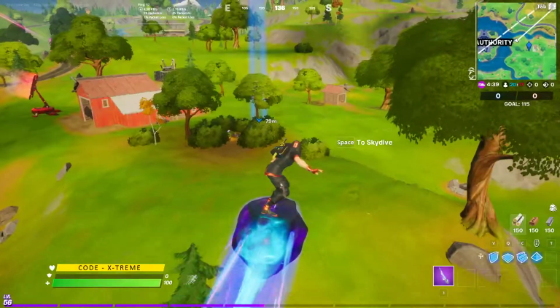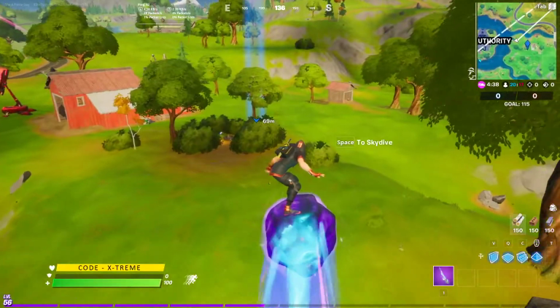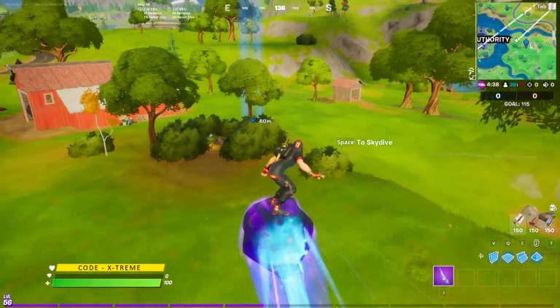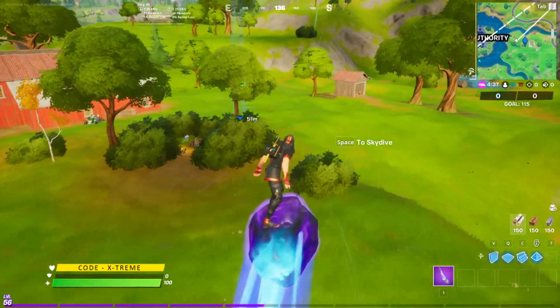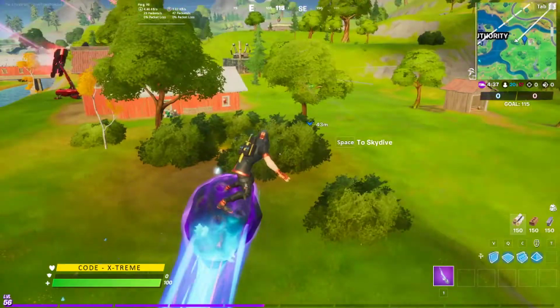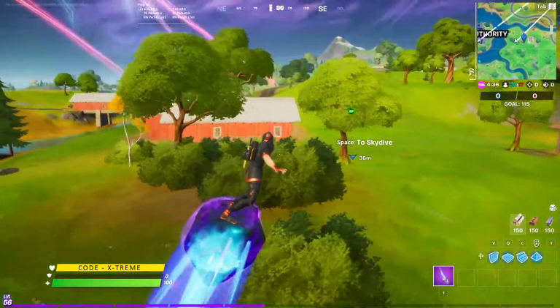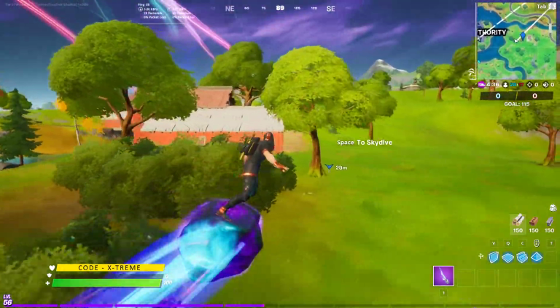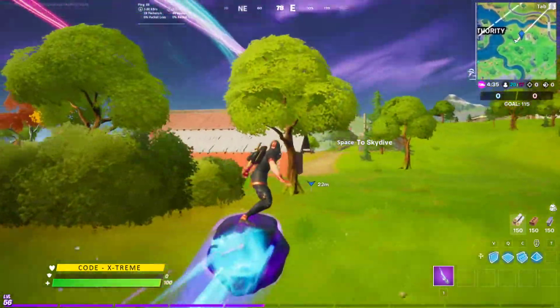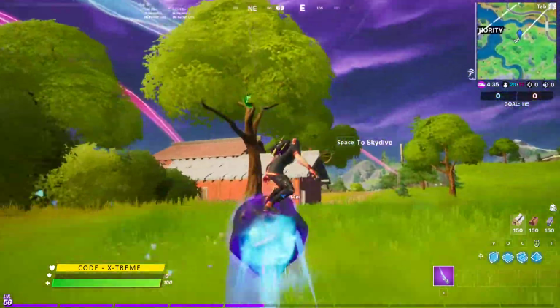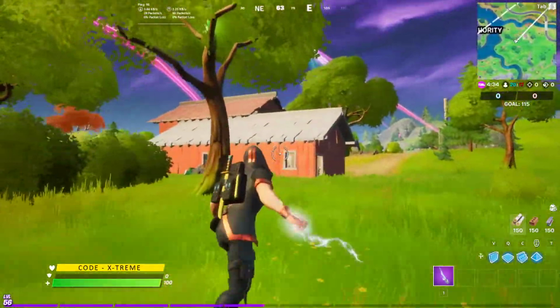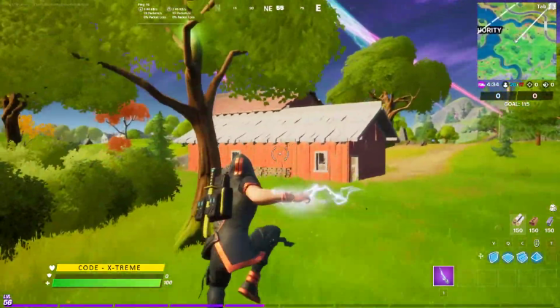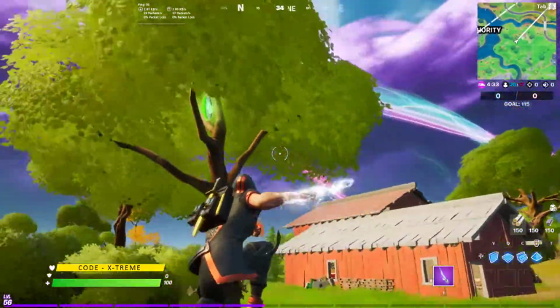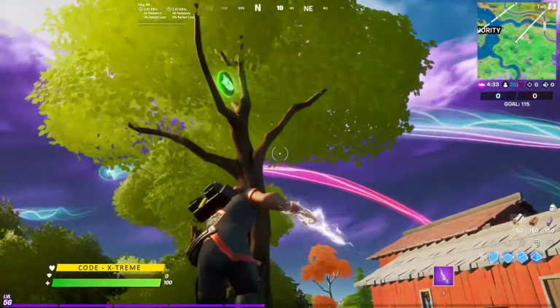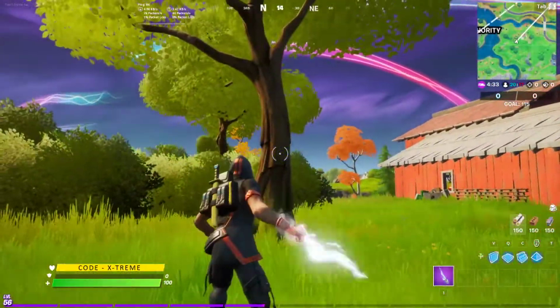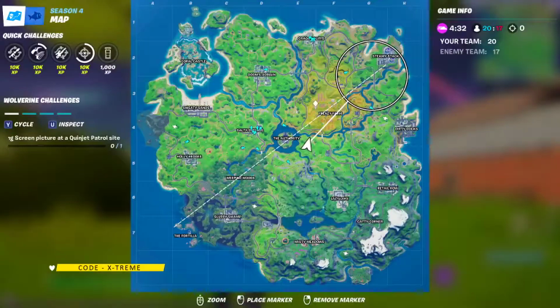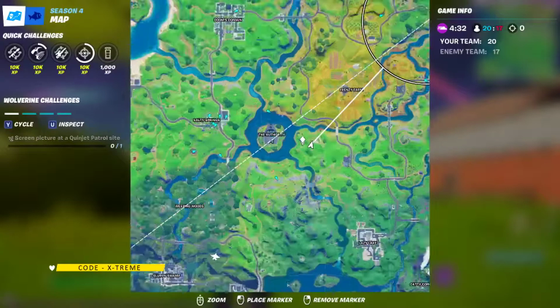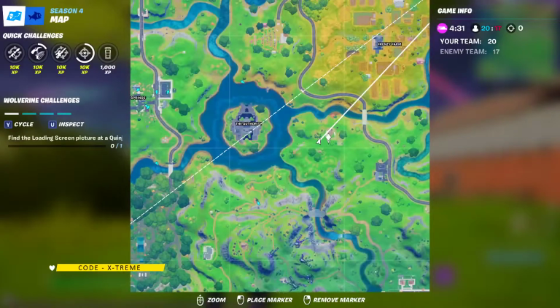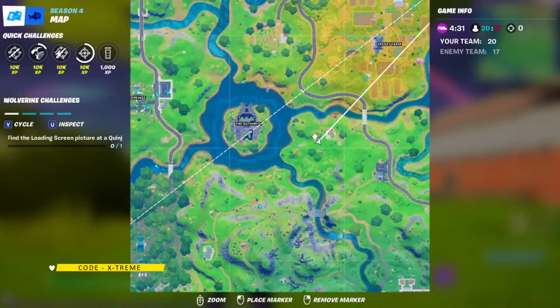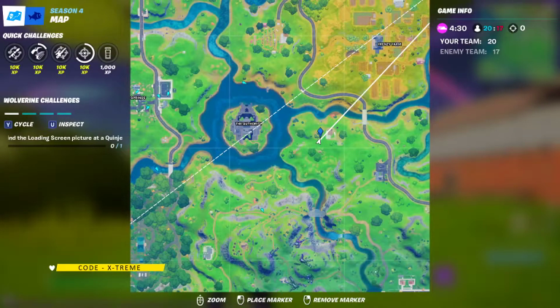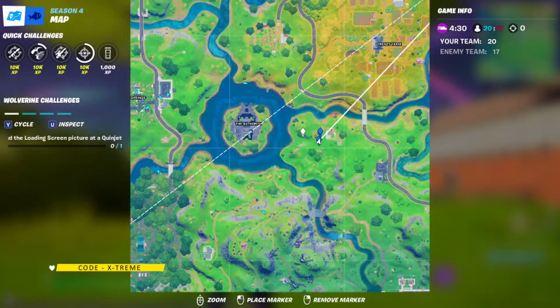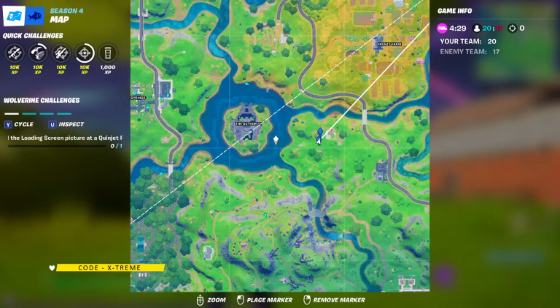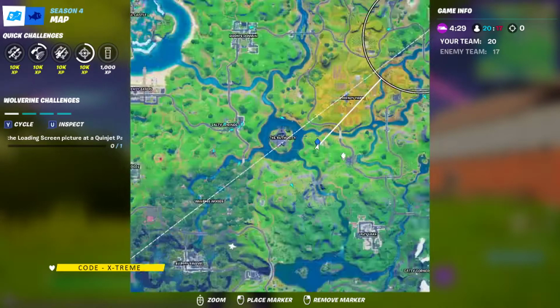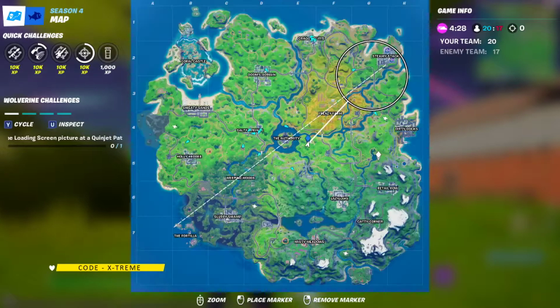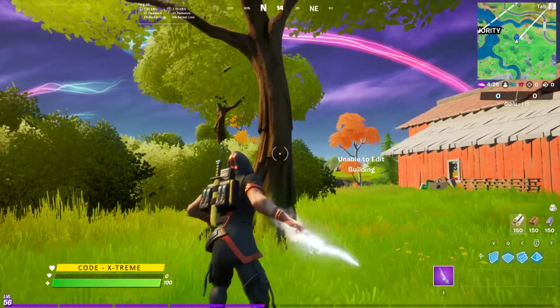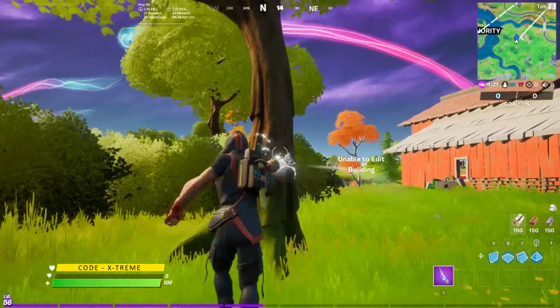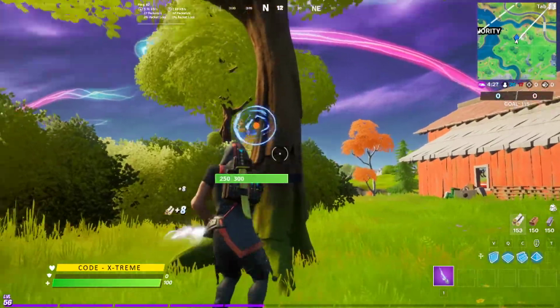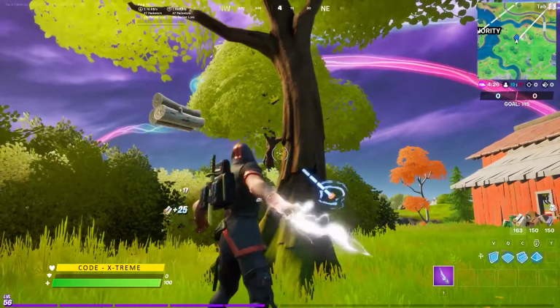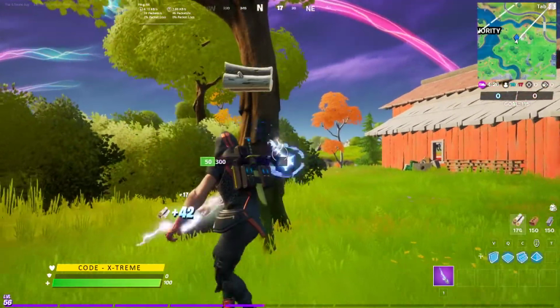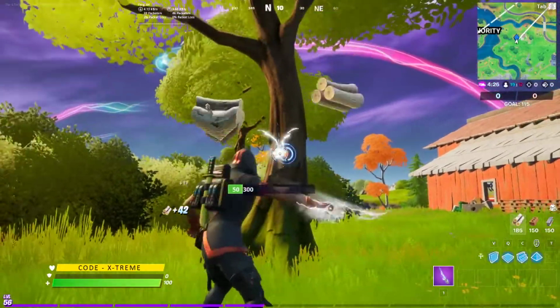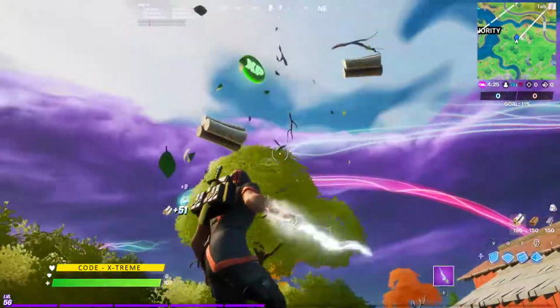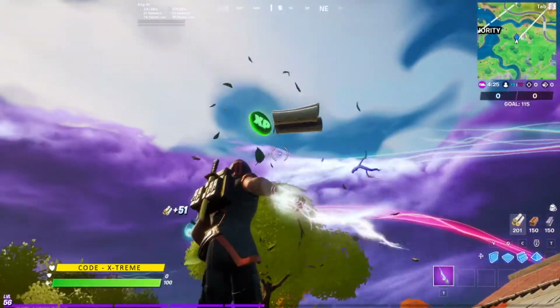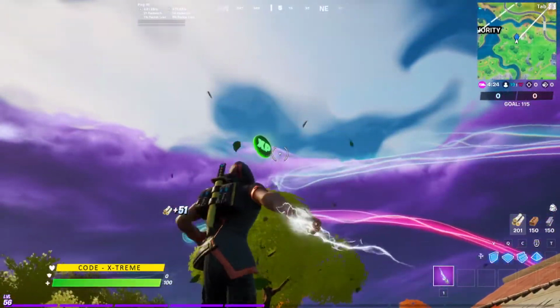Our next green coin is located right over here near the Stark workshop. On the map this is located right here near the authority. Just break this tree down and you will see the XP coin.